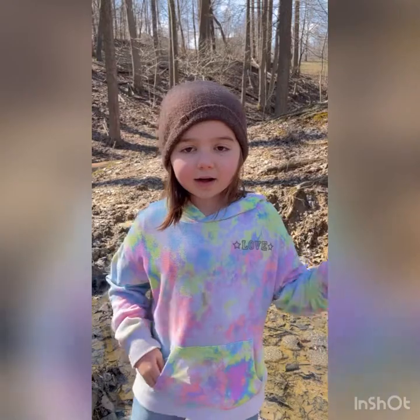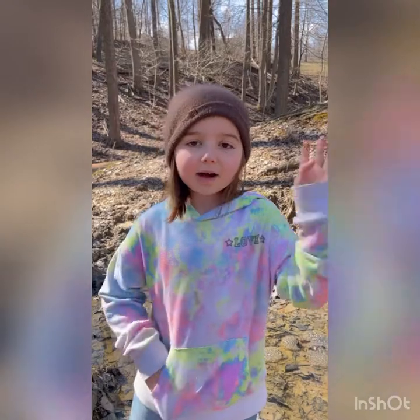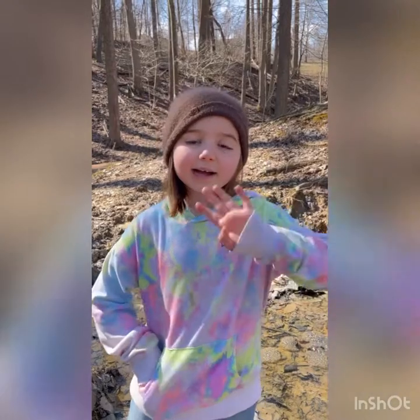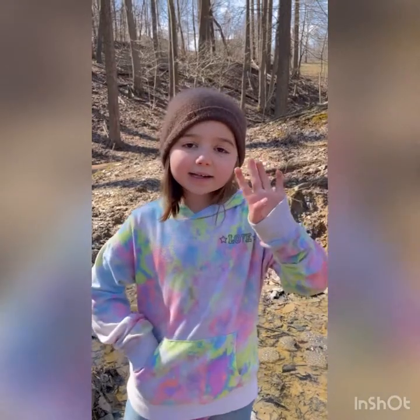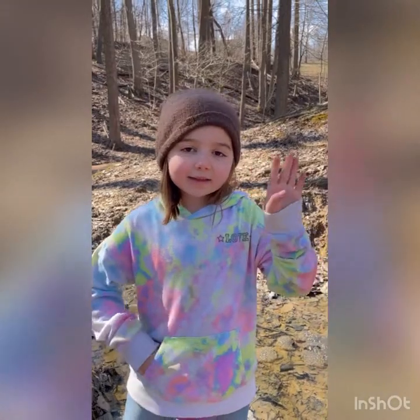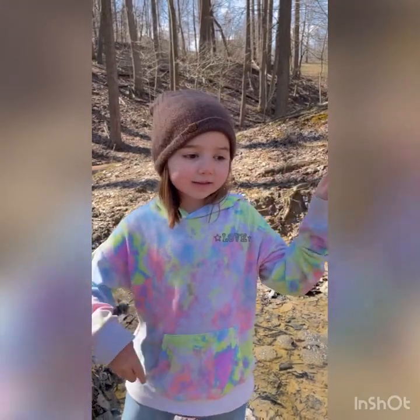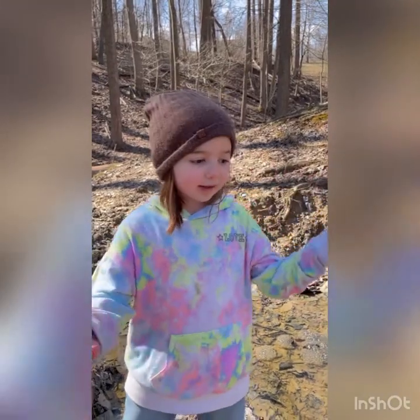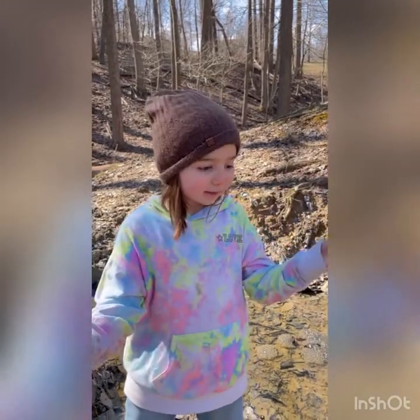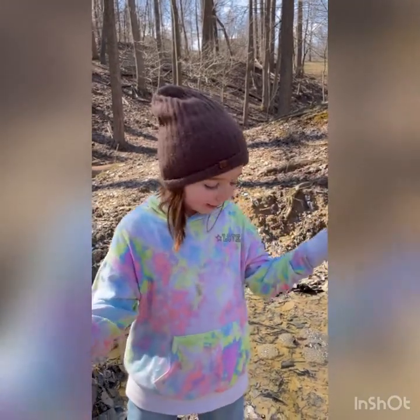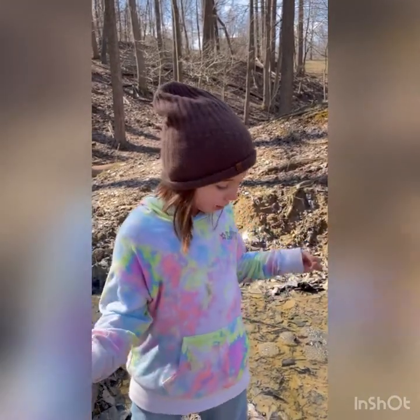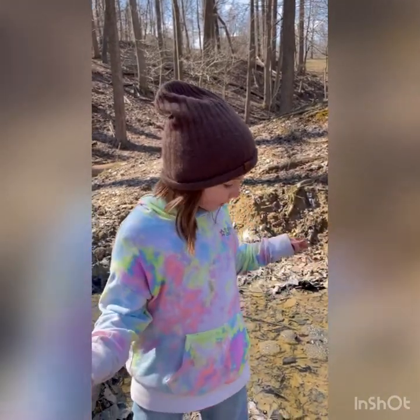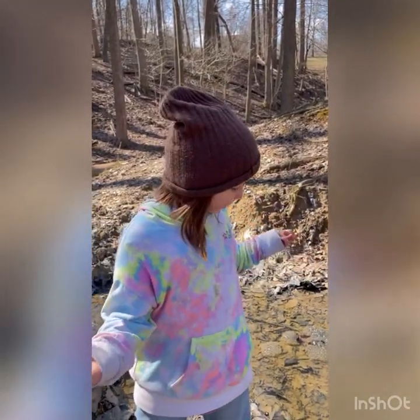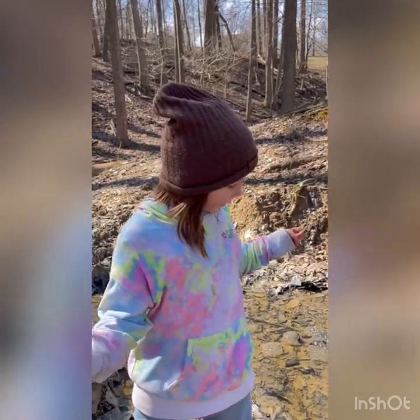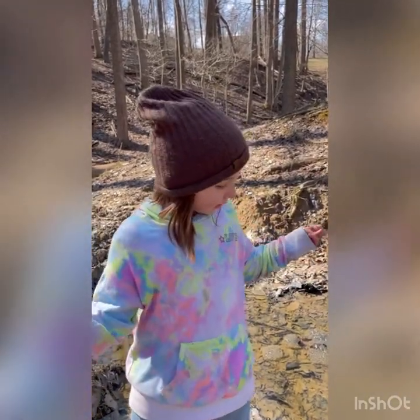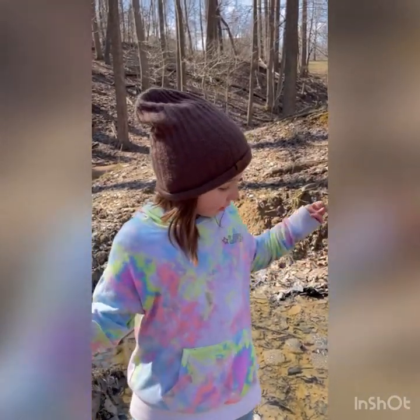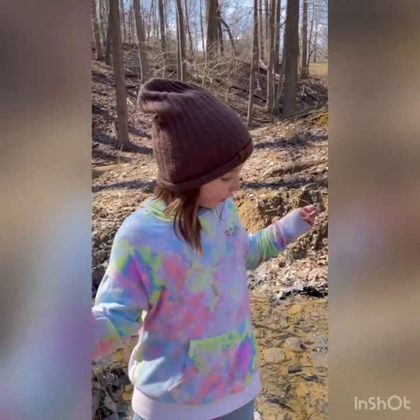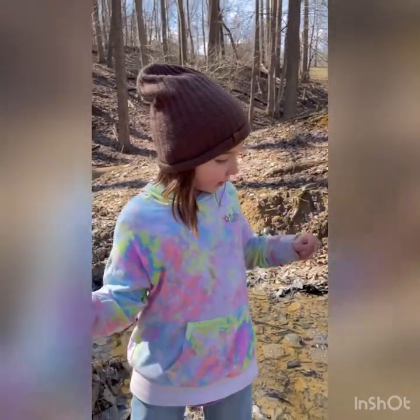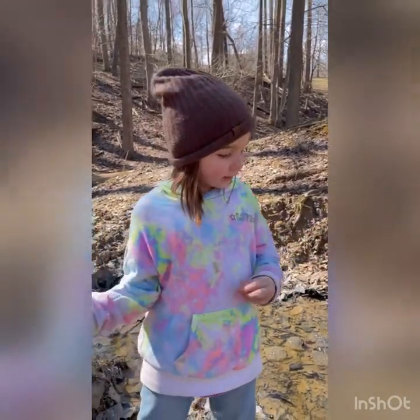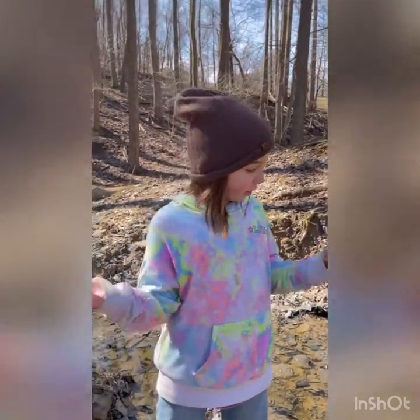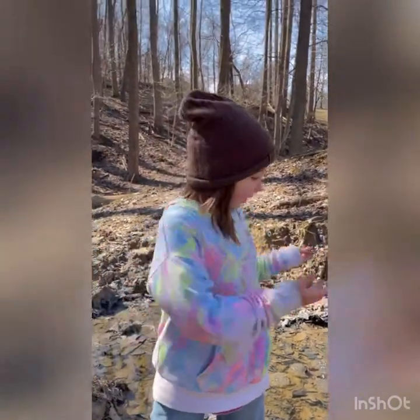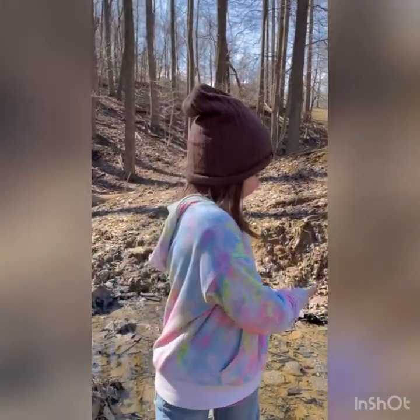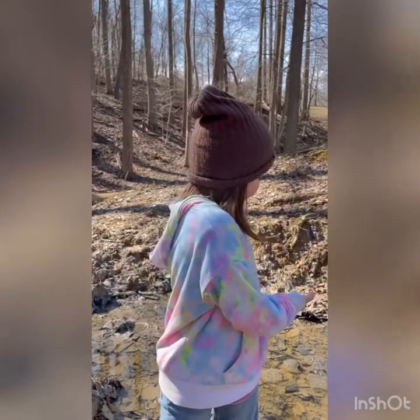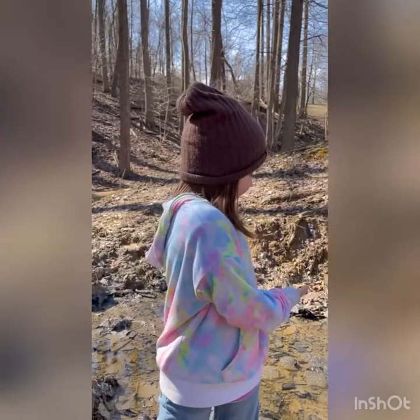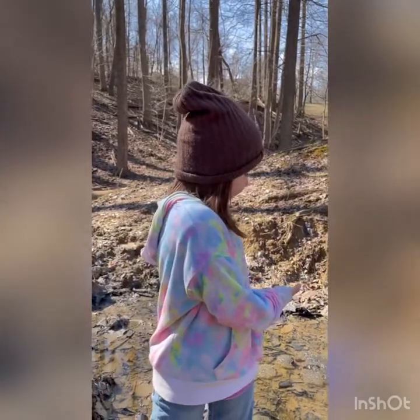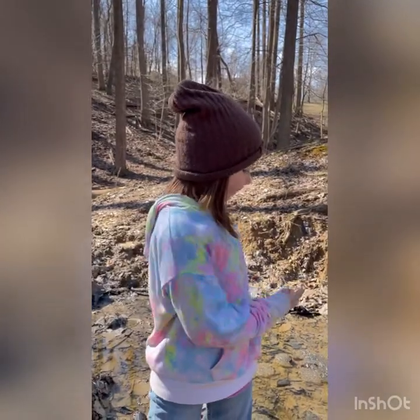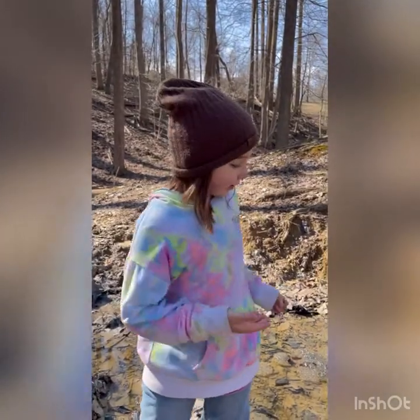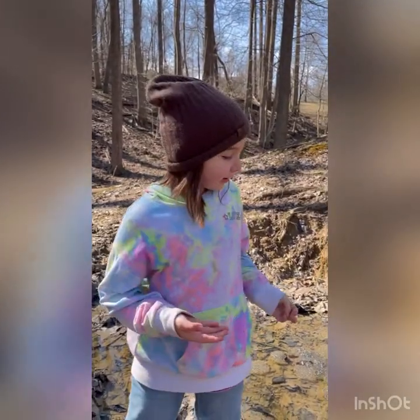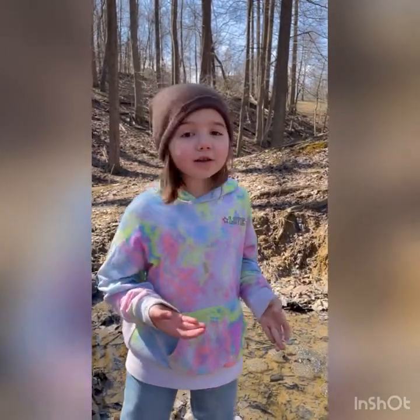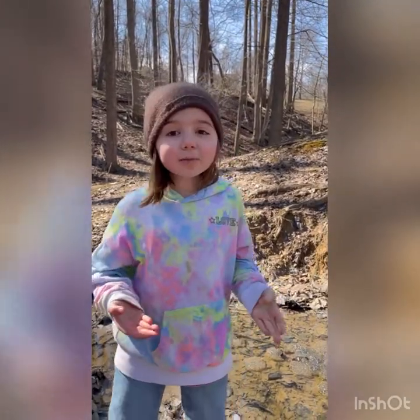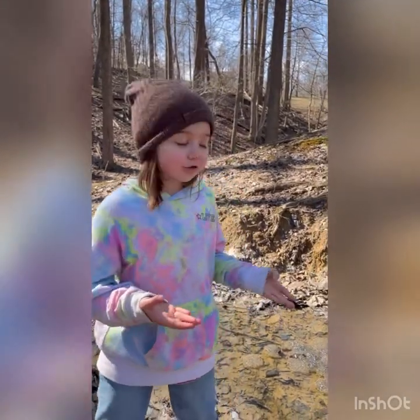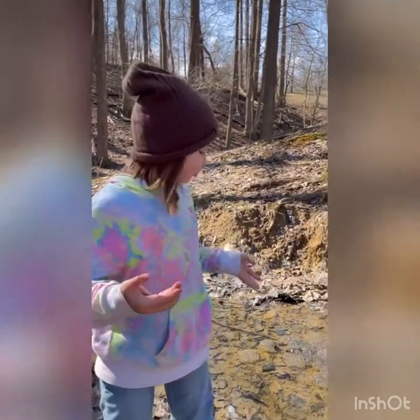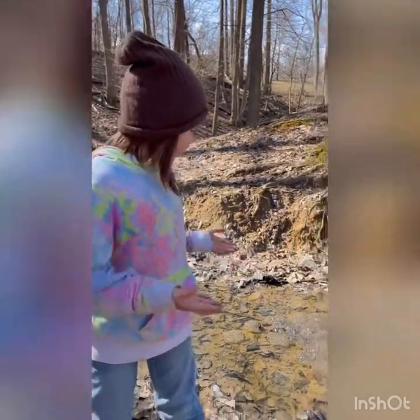Hi guys, today we are going to look at the frog eggs that we found. Isn't that crazy? There's a bunch. Look.